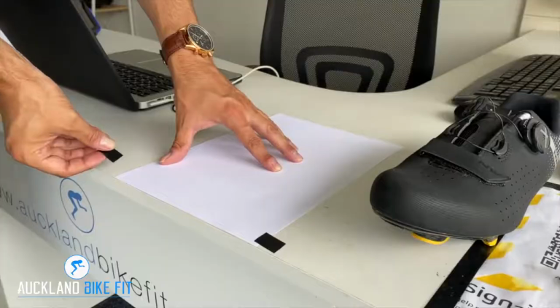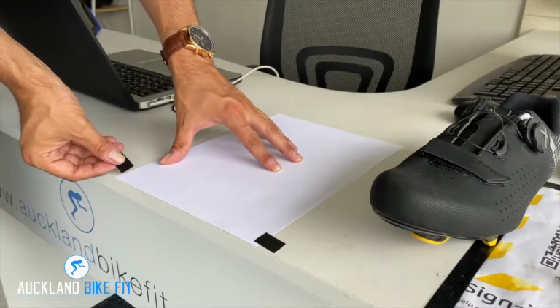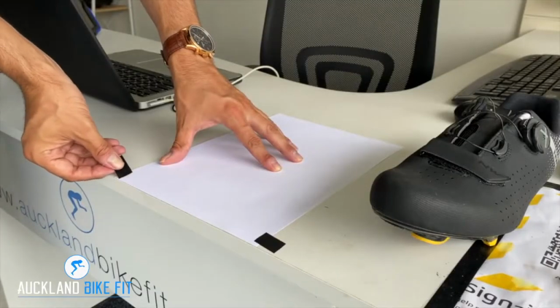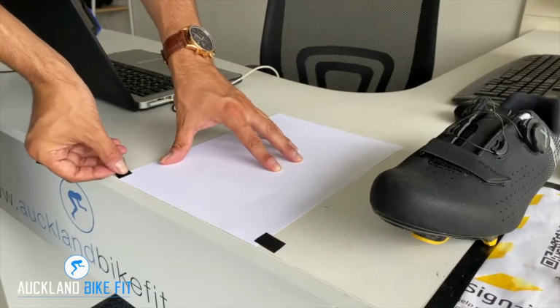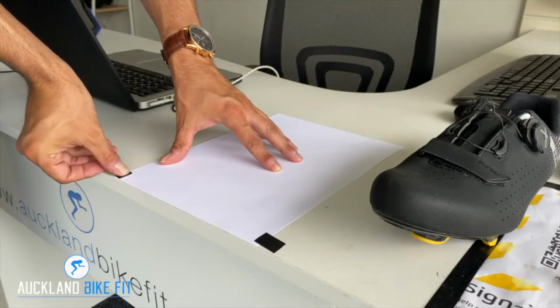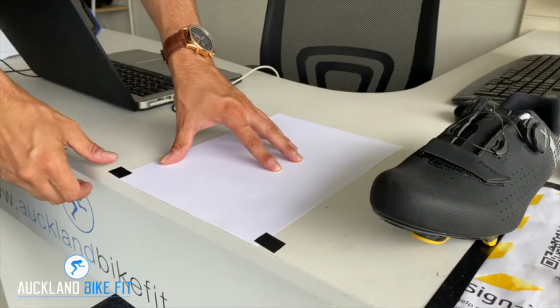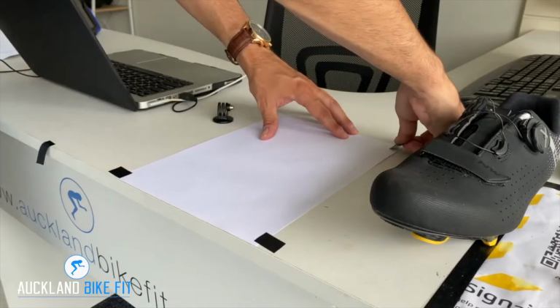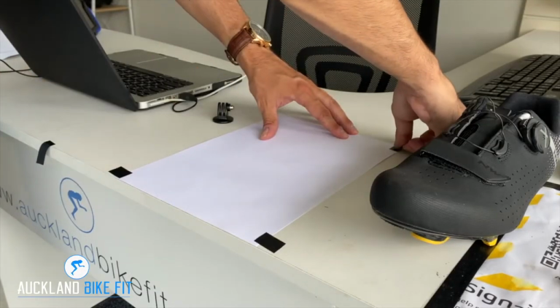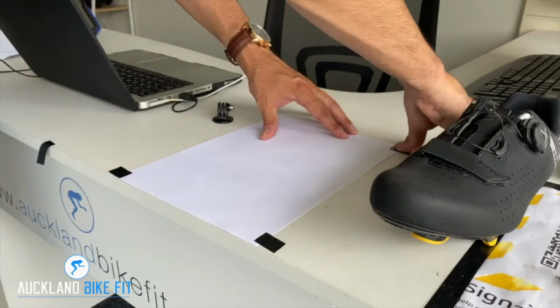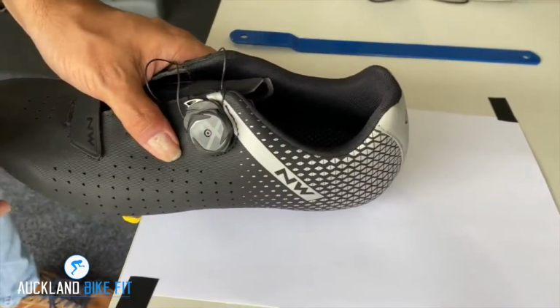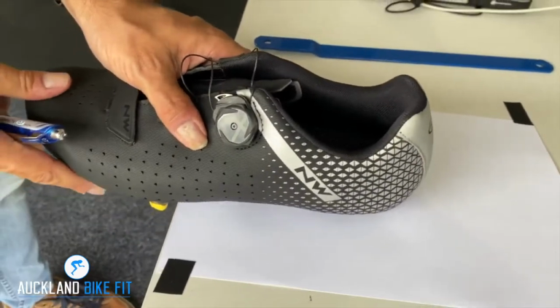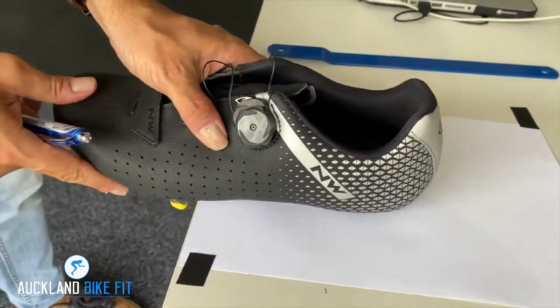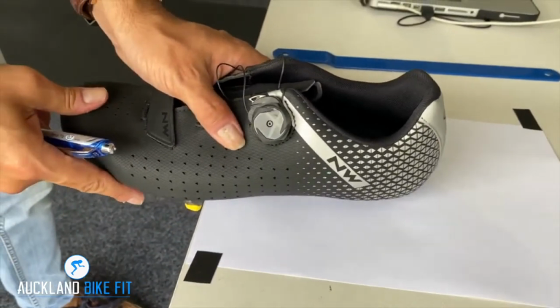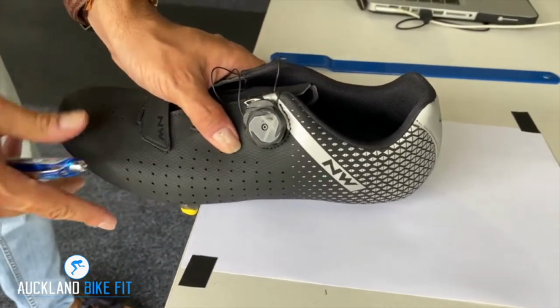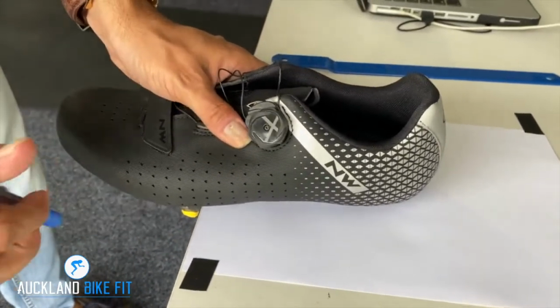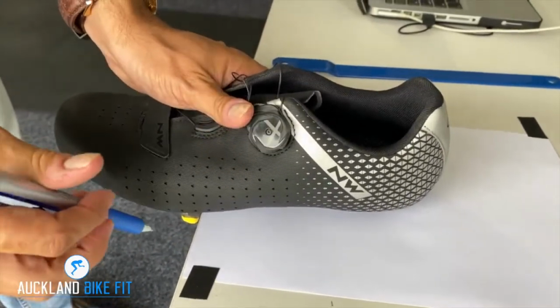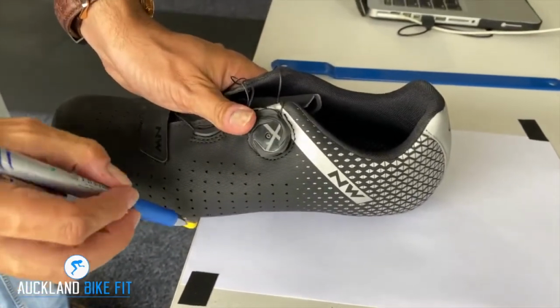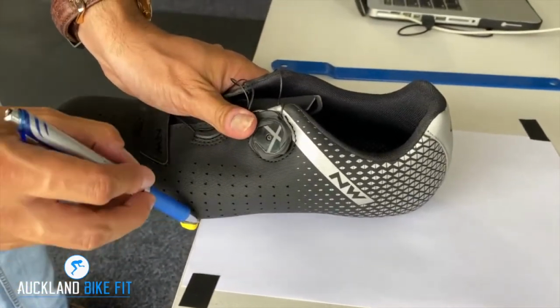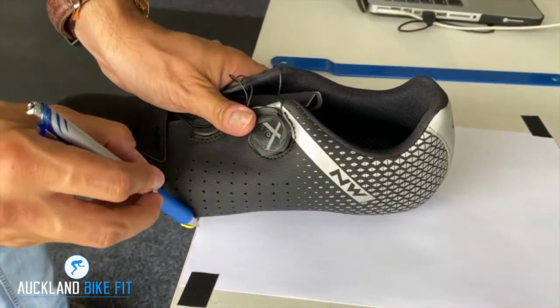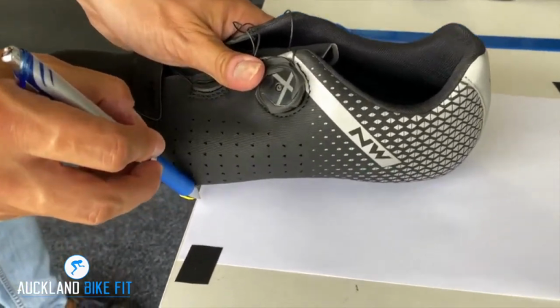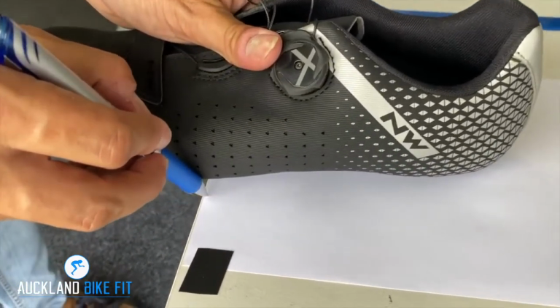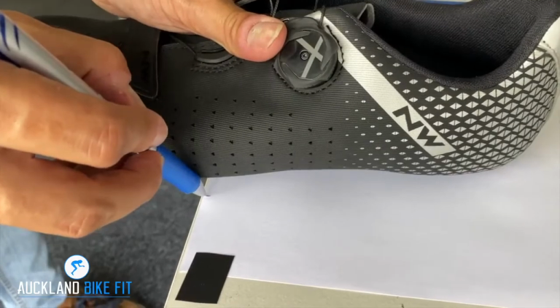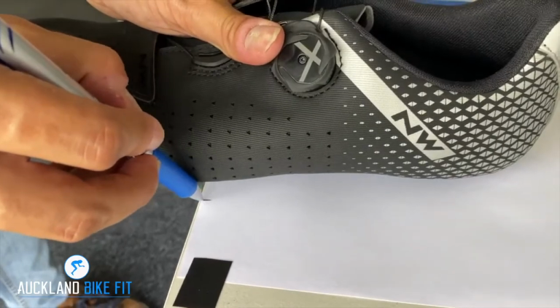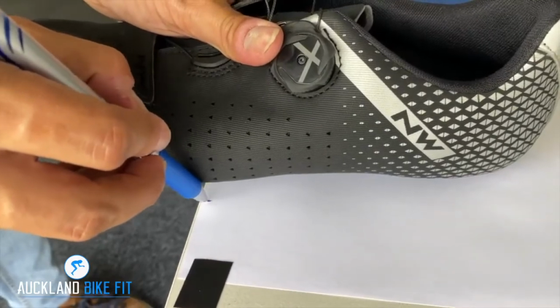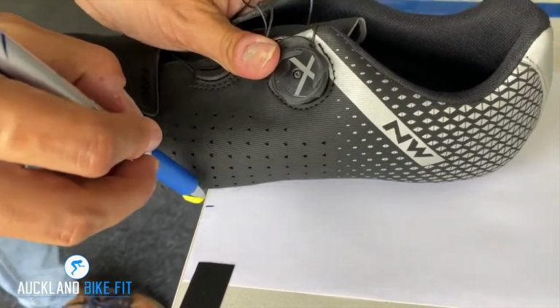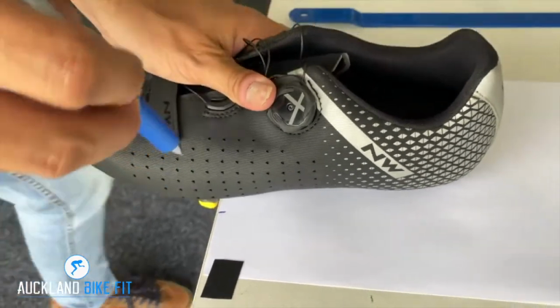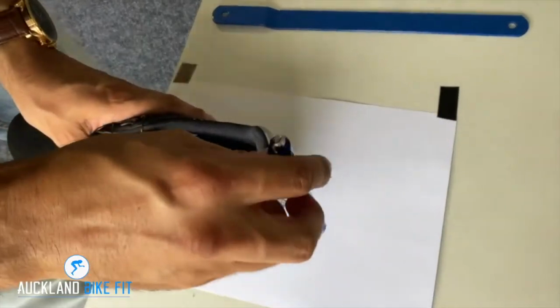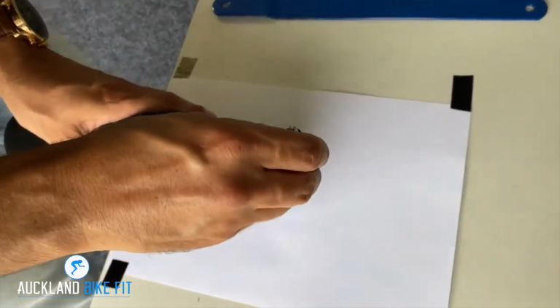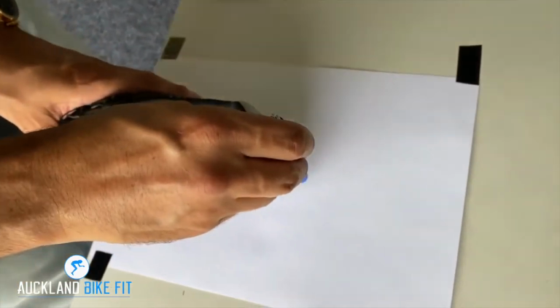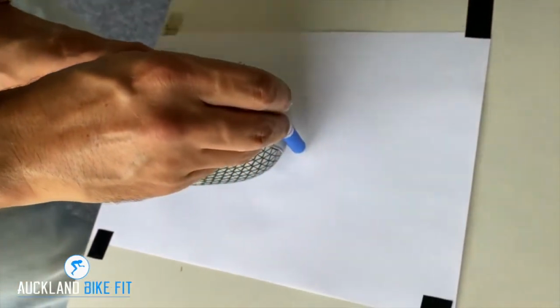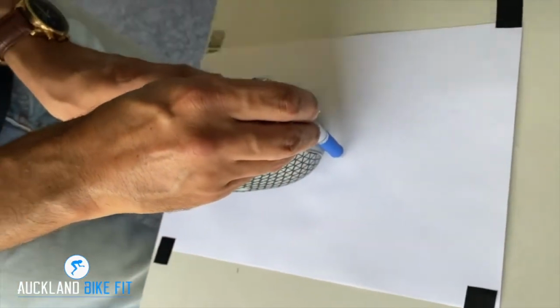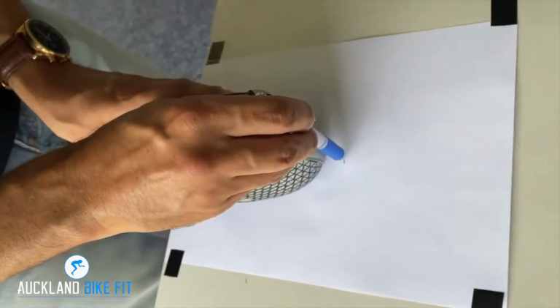Grab yourself some A4 paper and some sticky tape and secure the paper to the table just like you see here. Push the cleat up against the table nice and square, and then mark some key points around the shoe.